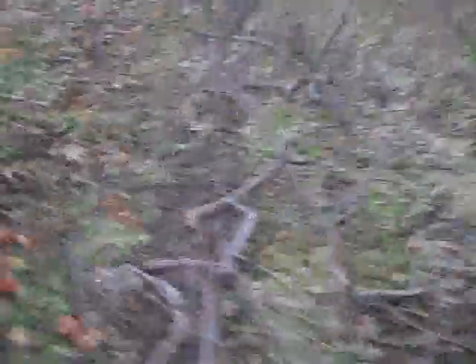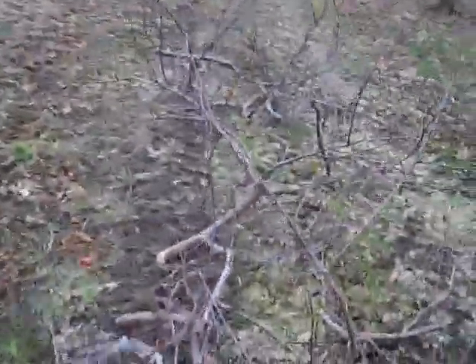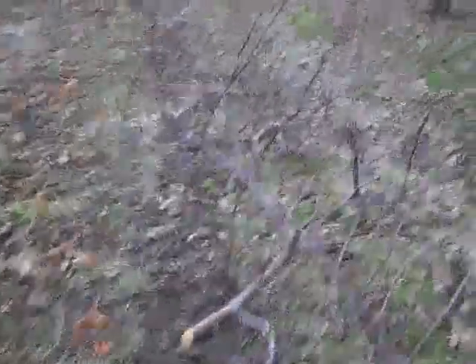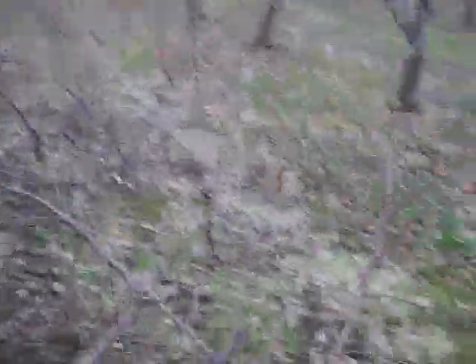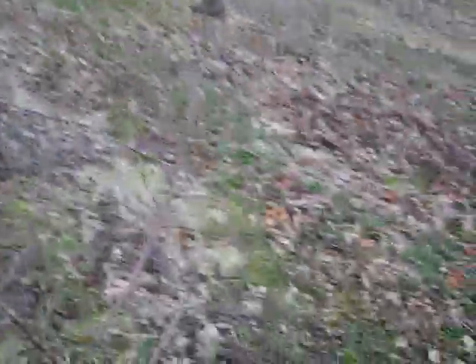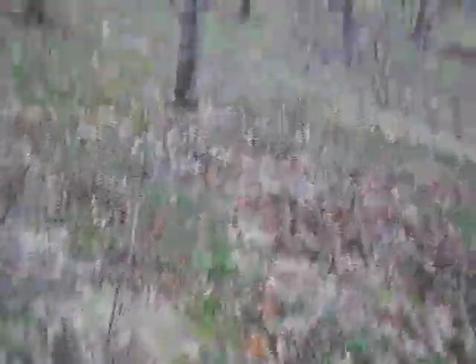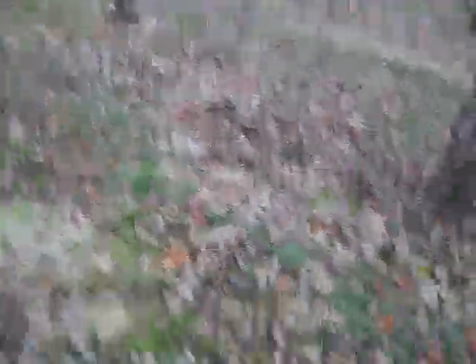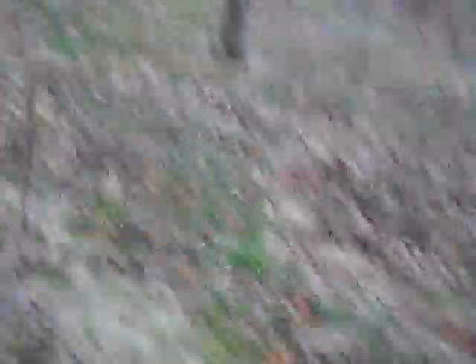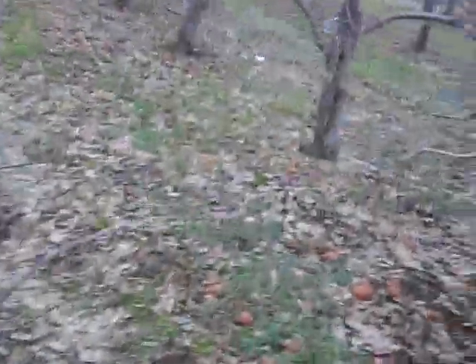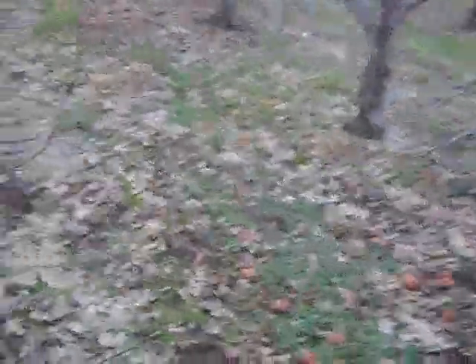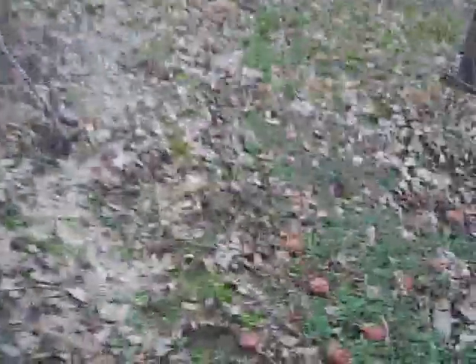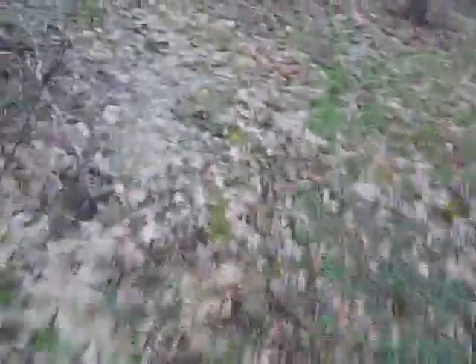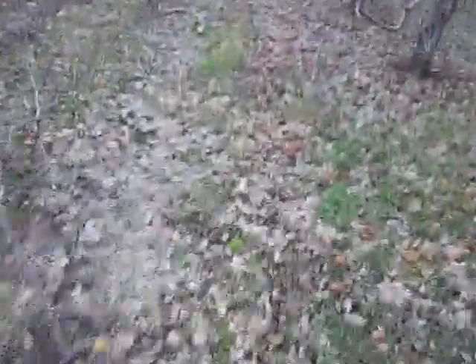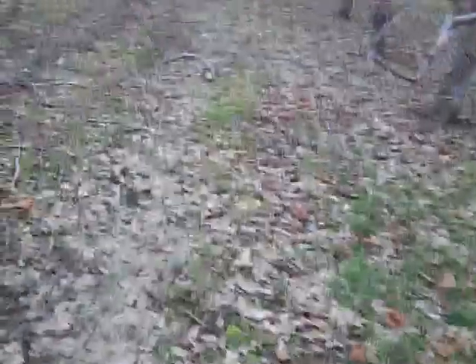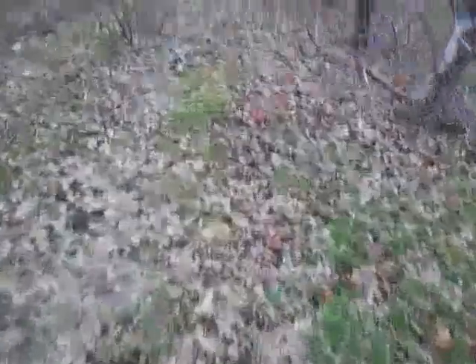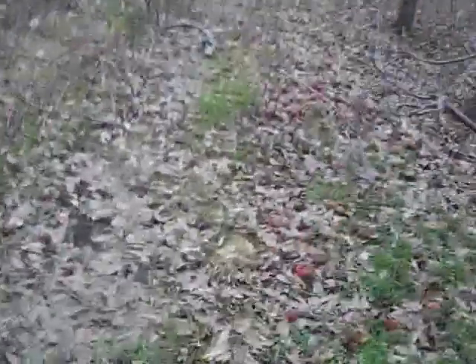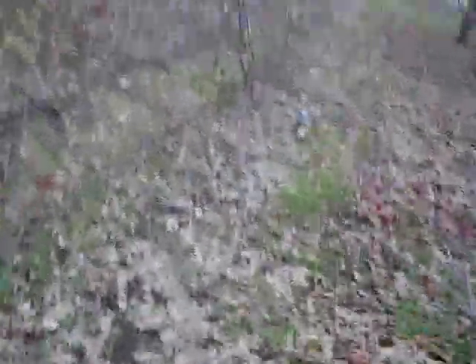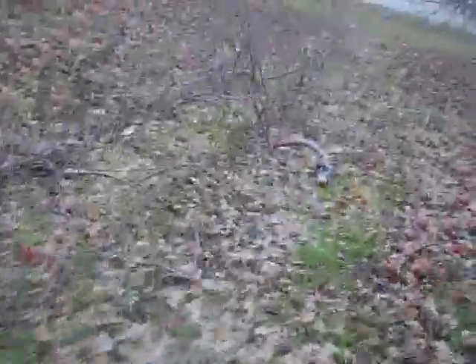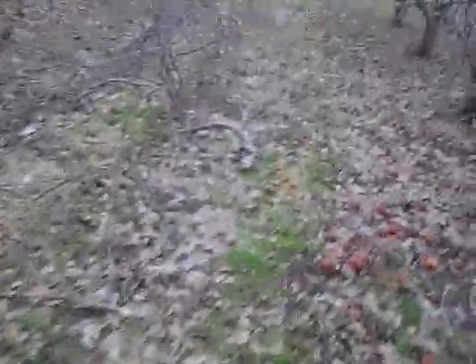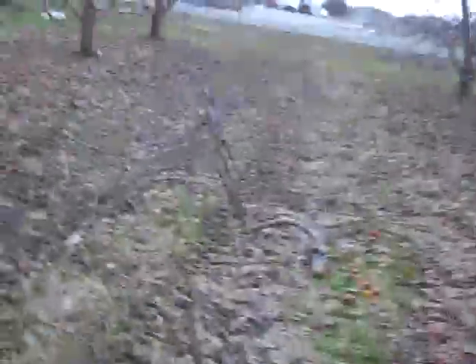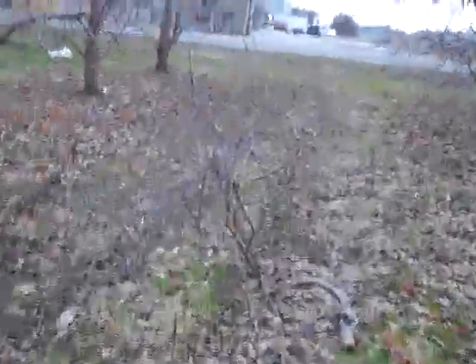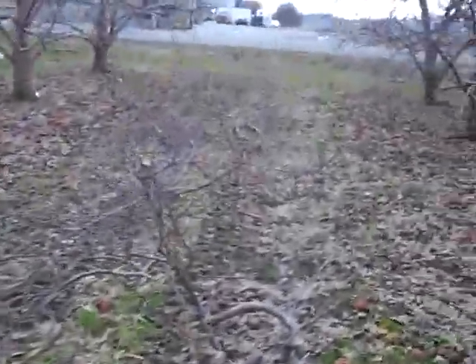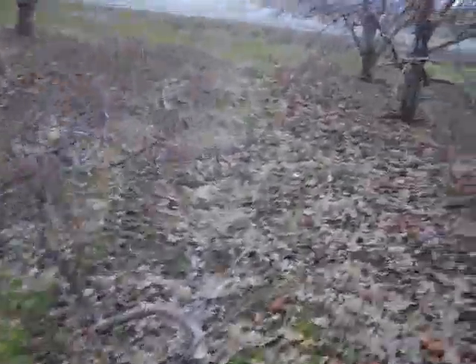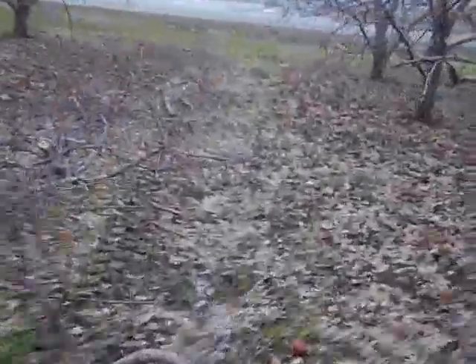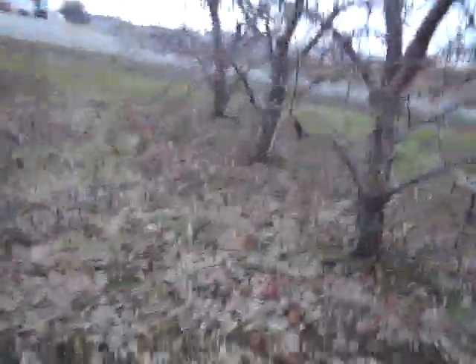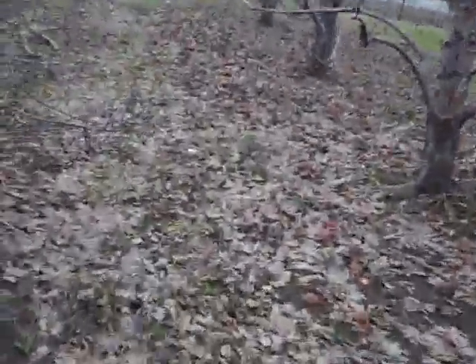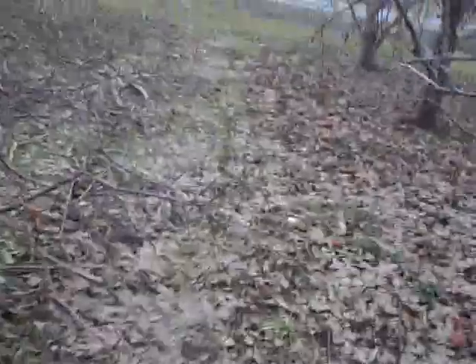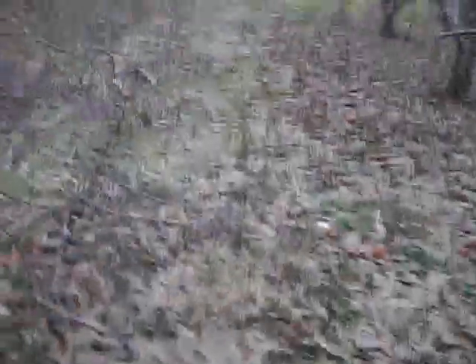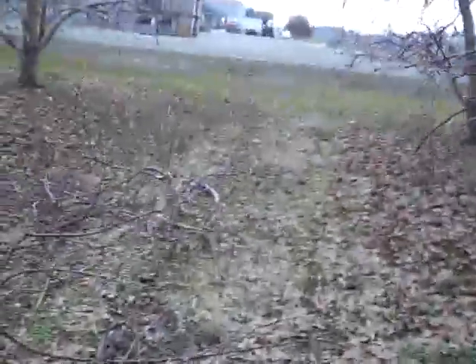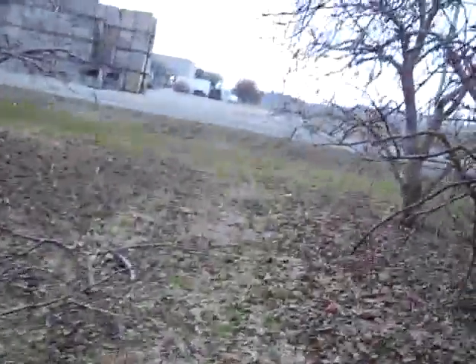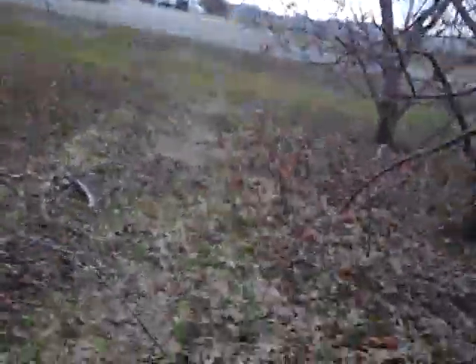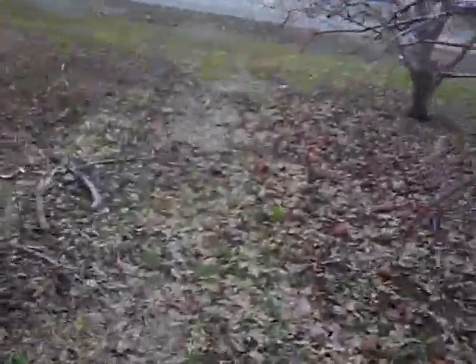That keeps the organic matter in the soil and makes our orchards better. The wood actually helps hold the grass together a little bit in the springtime when it gets muddy, so we don't ruin the orchards quite so bad with our tractors when we're putting our first applications of fungicide on.